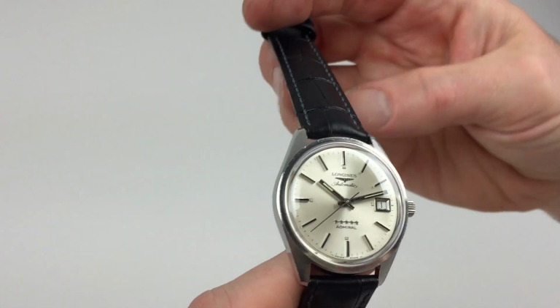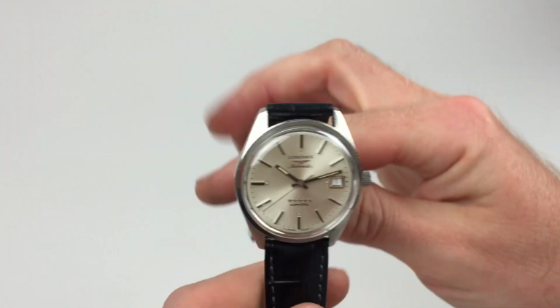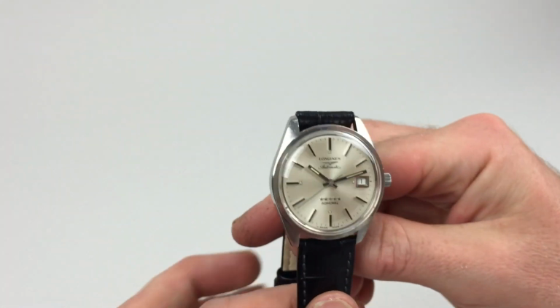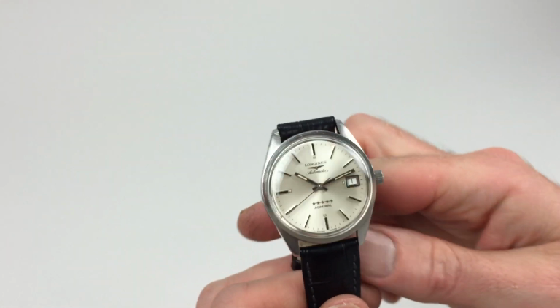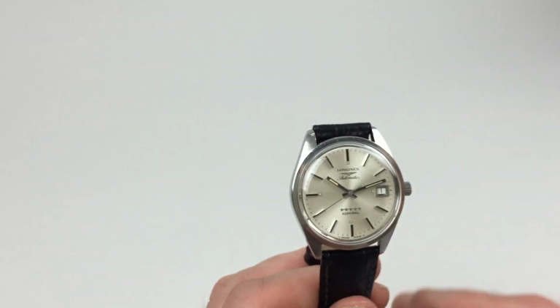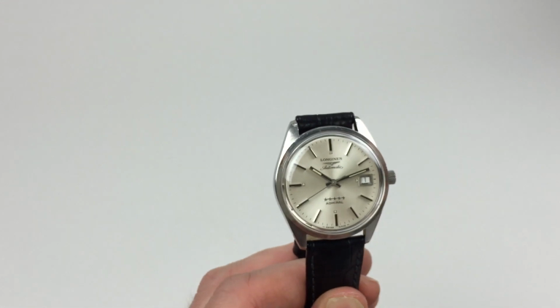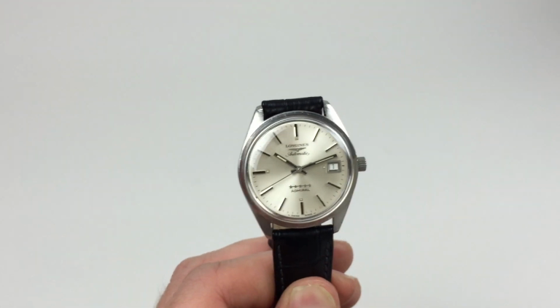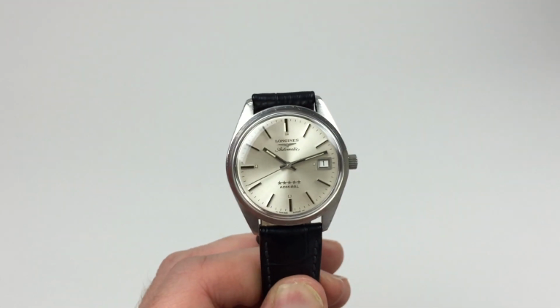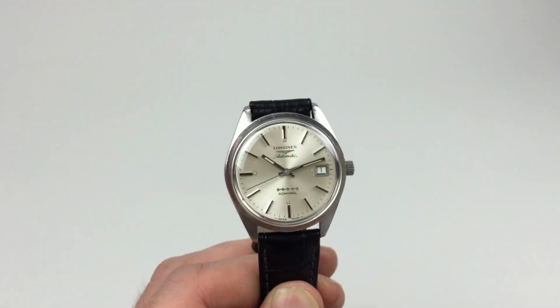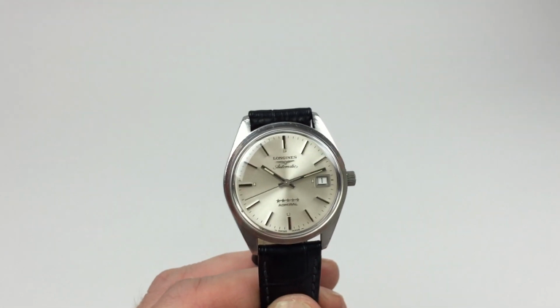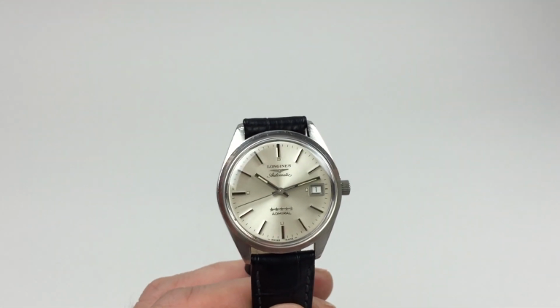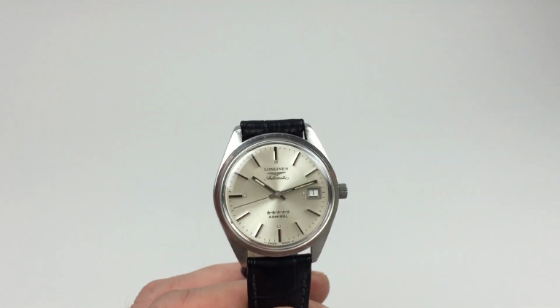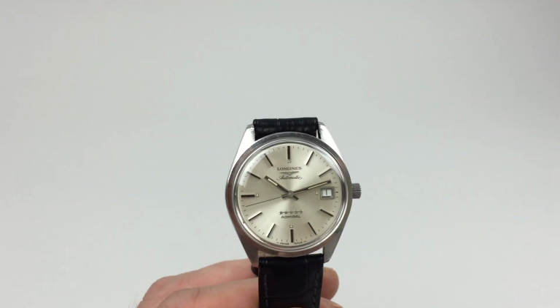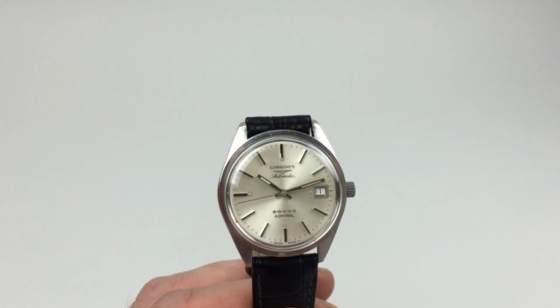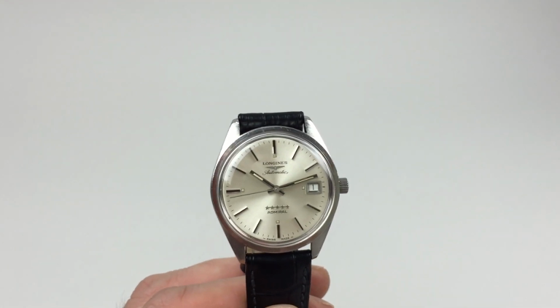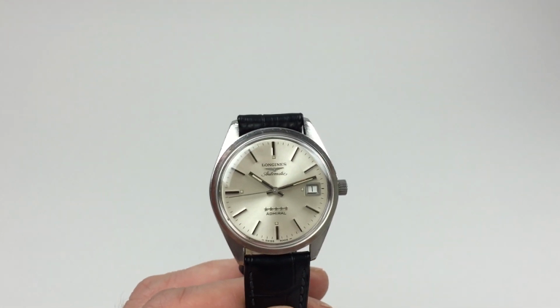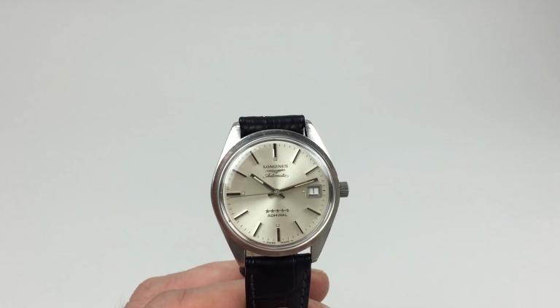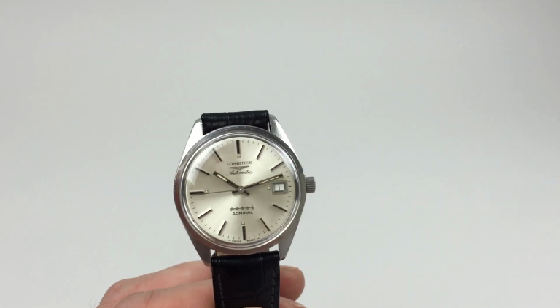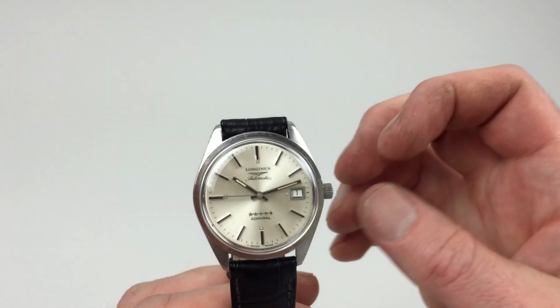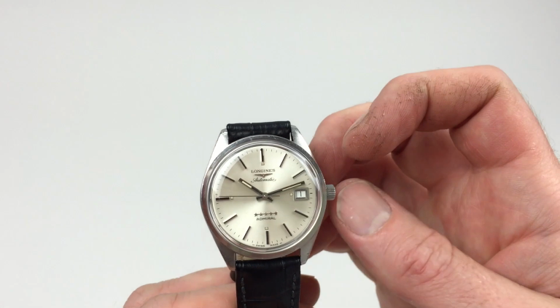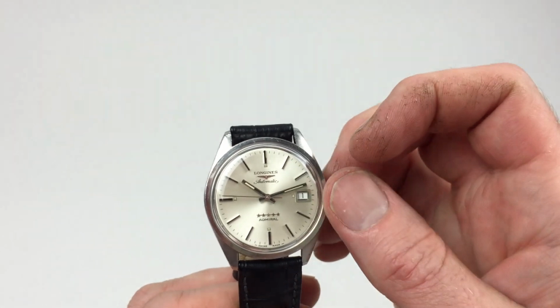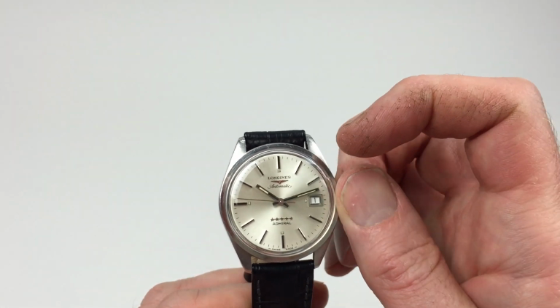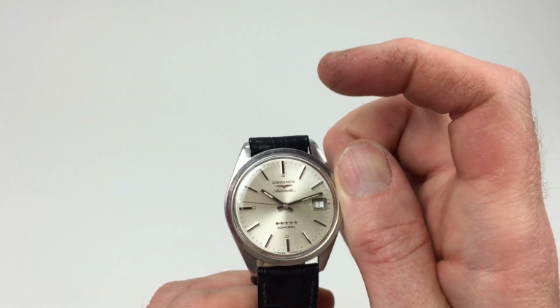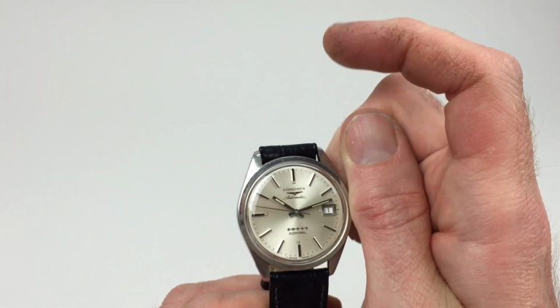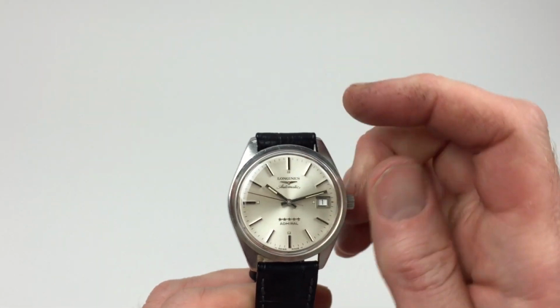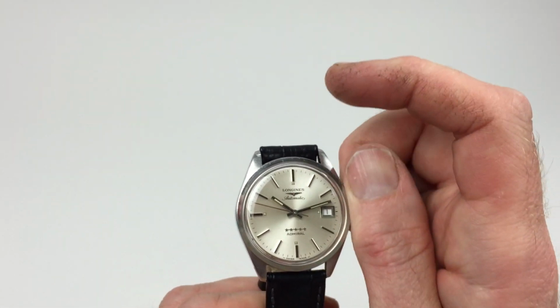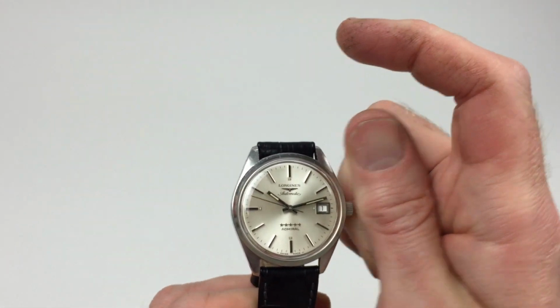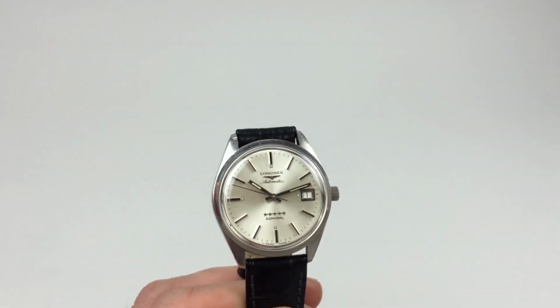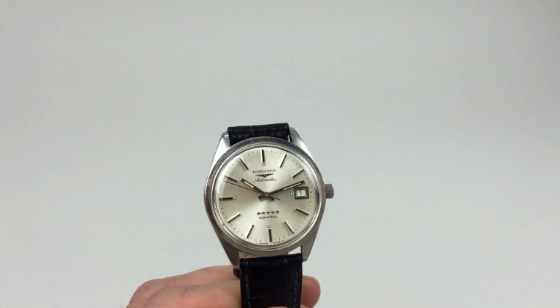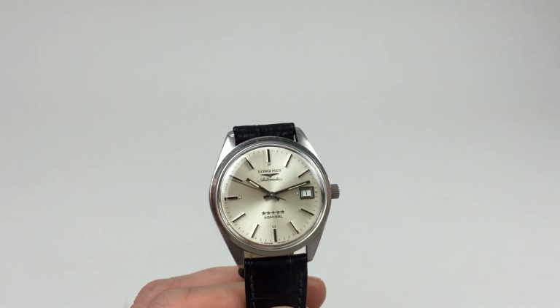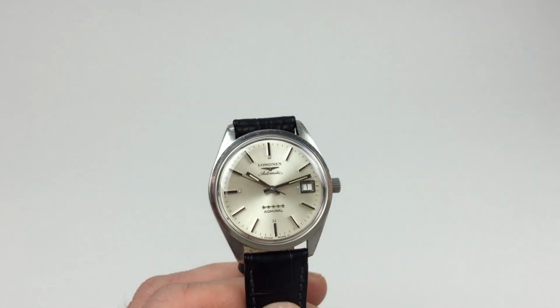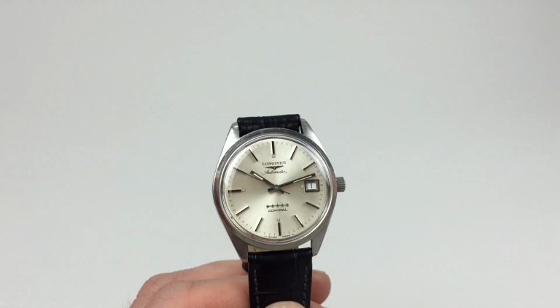It's an automatic watch, so it rewinds itself as it's been worn. However, if the watch is laying dormant for a period of time and needs to be started, this can be achieved by just giving the crown a few turns away from you, and that will be enough to start the watch.